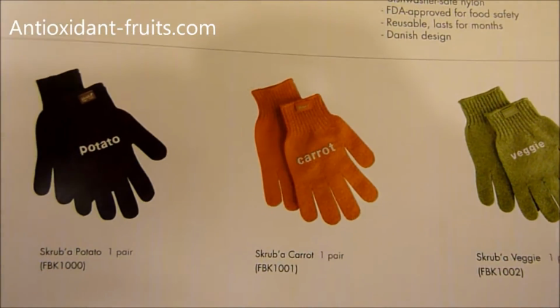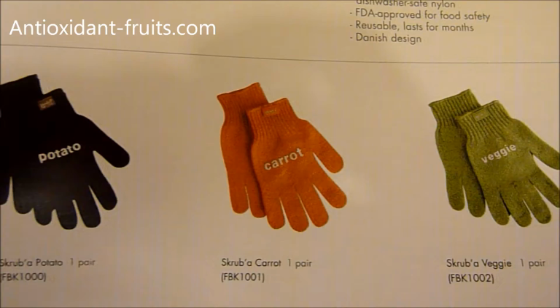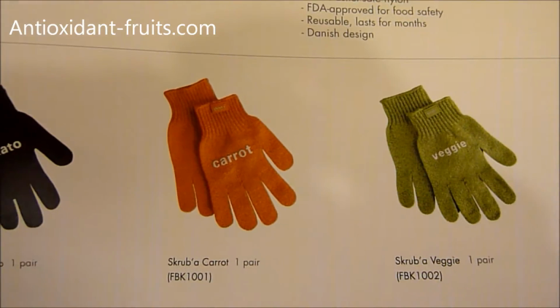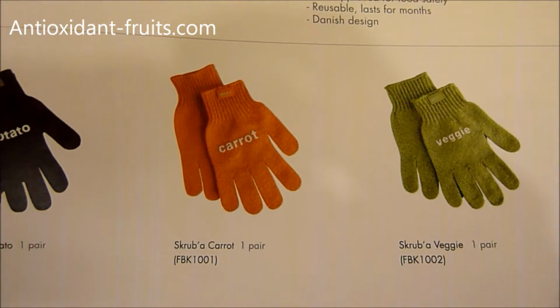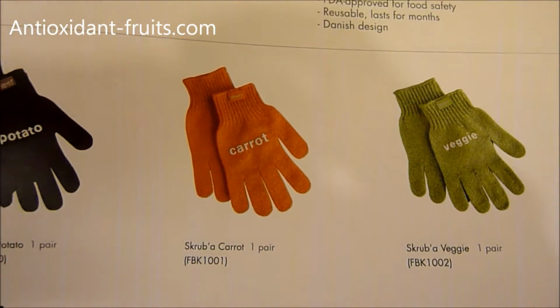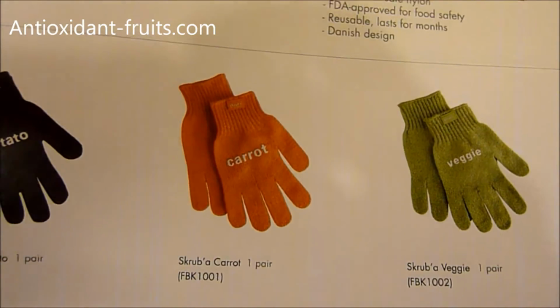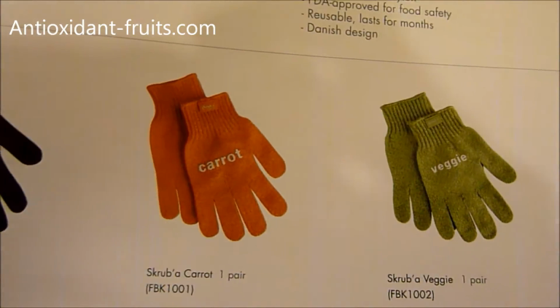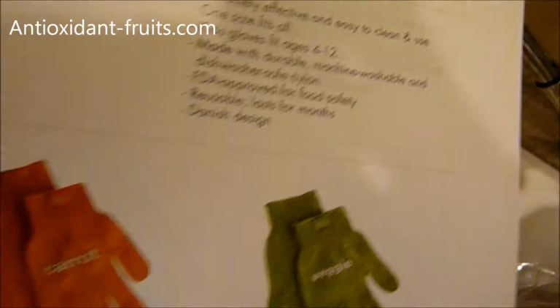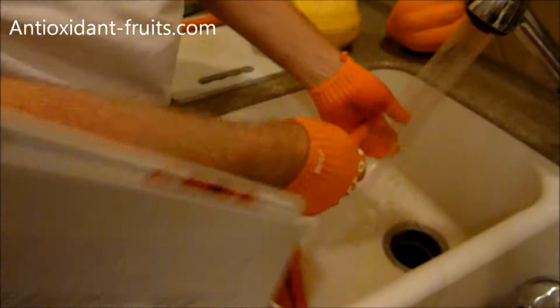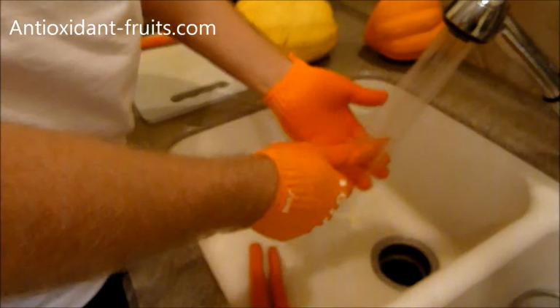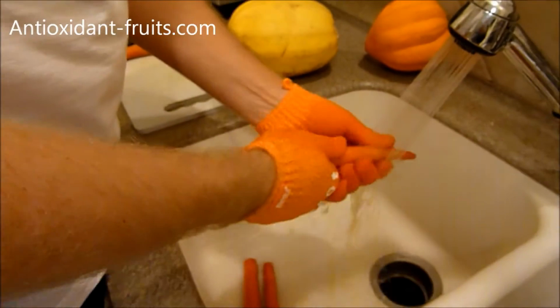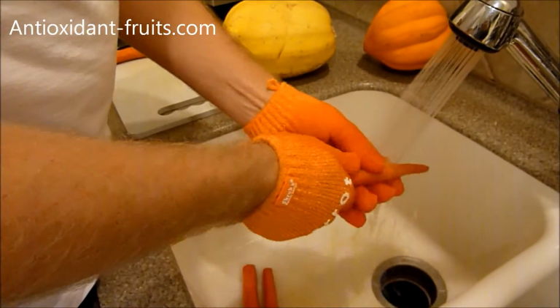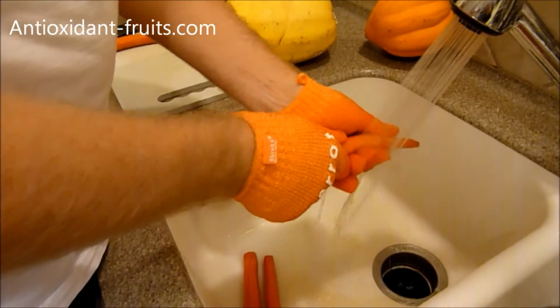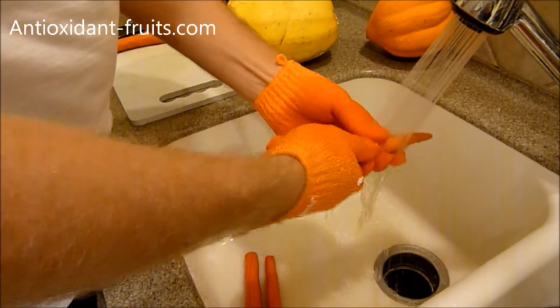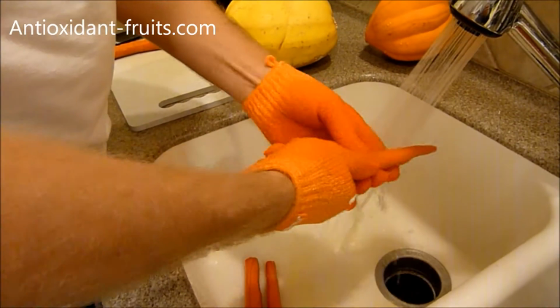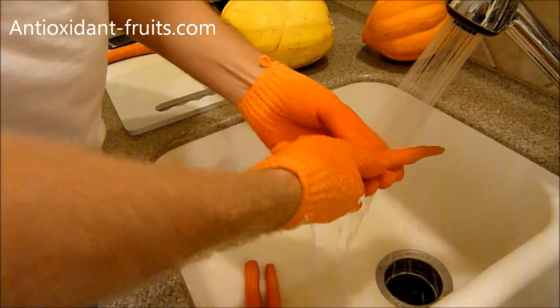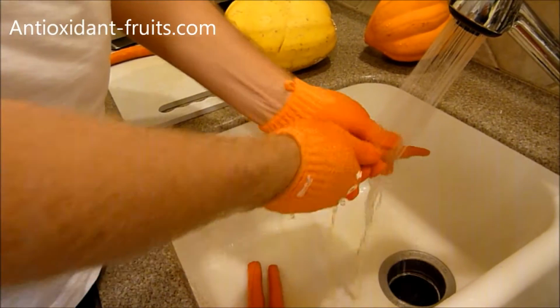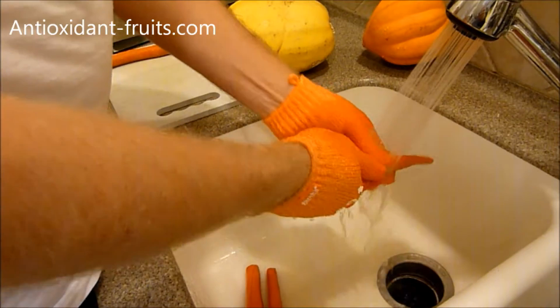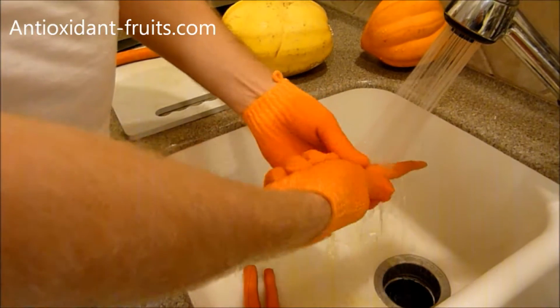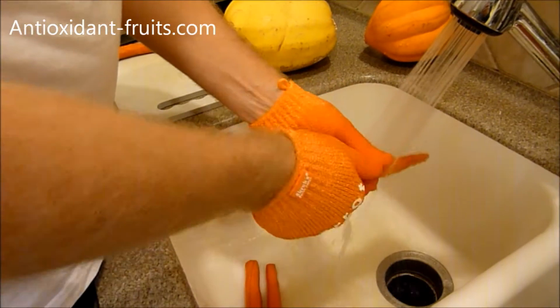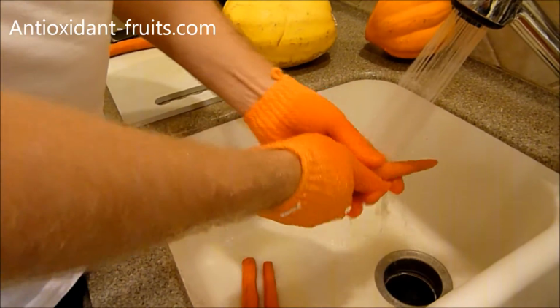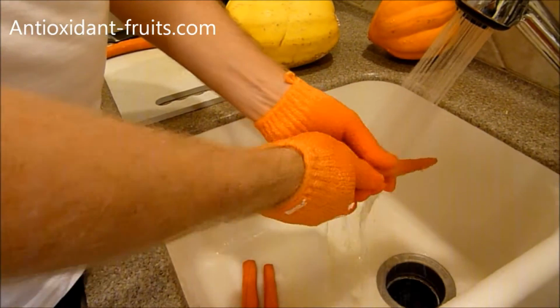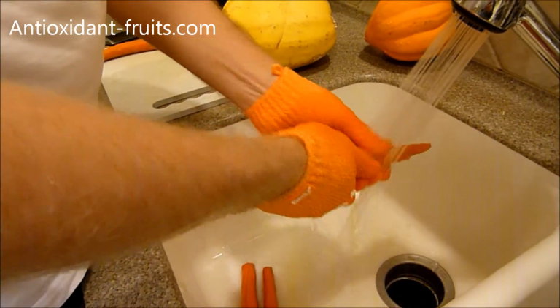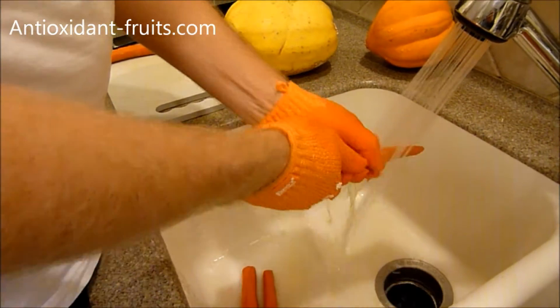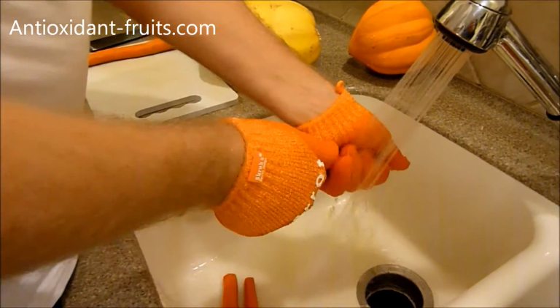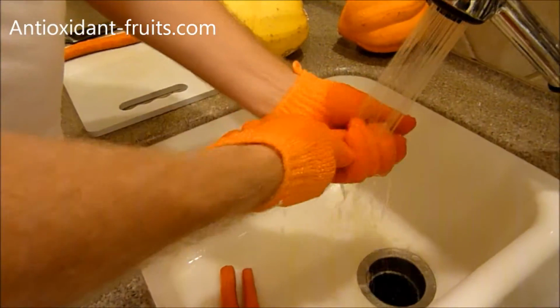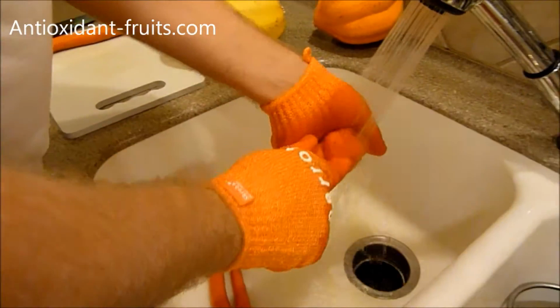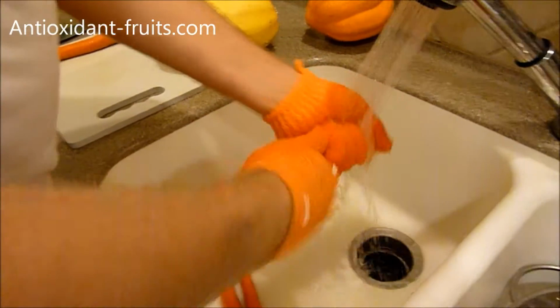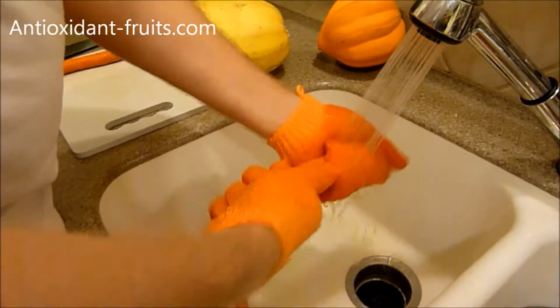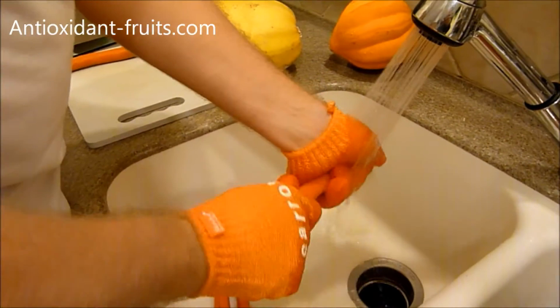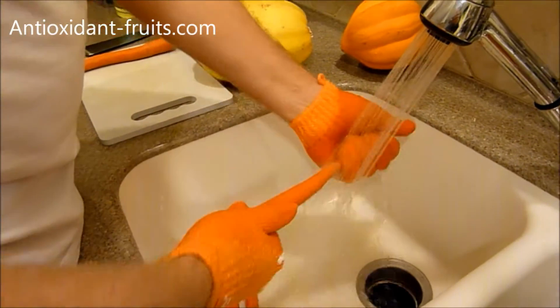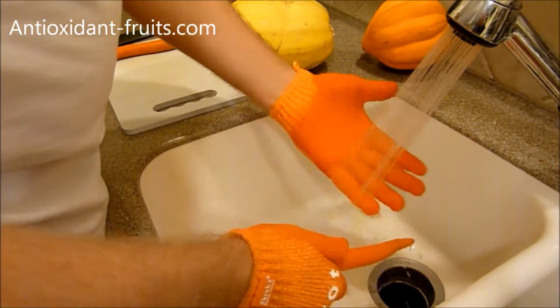They're the exact same material, it's just a different color. So if you're worried about wanting the carrot color but needing them for veggies, you can definitely get orange — don't worry about that.